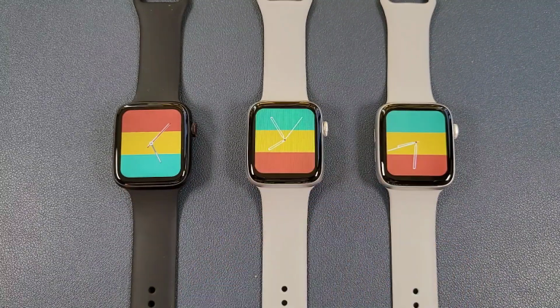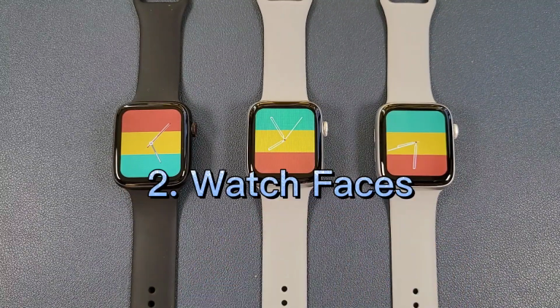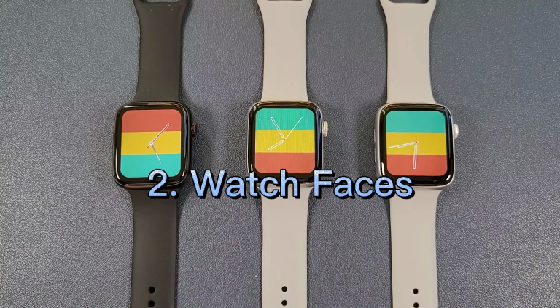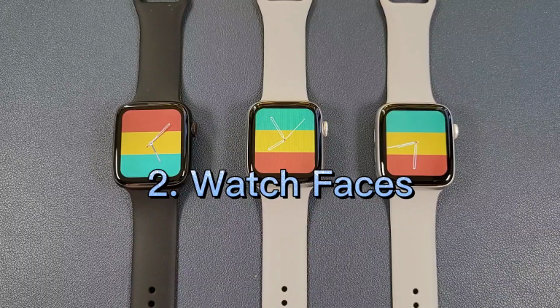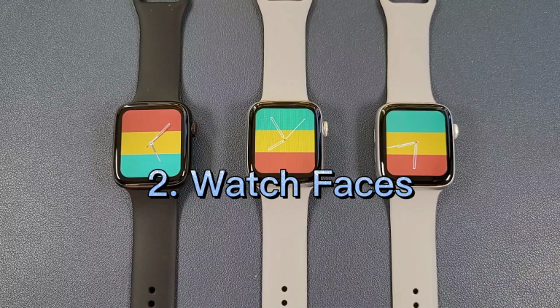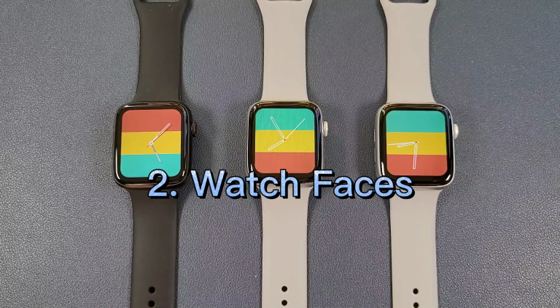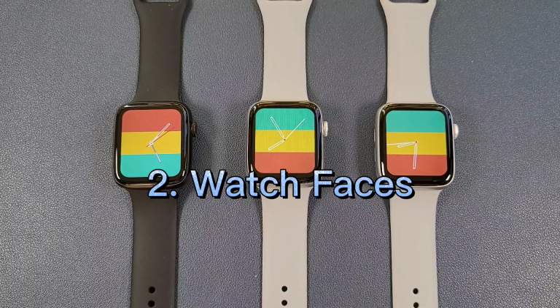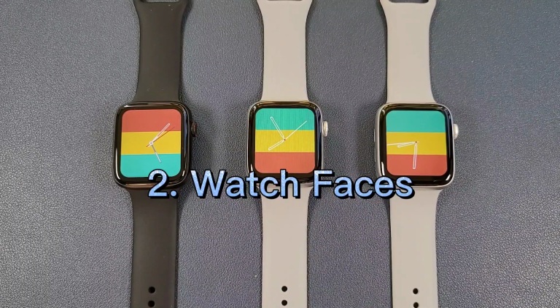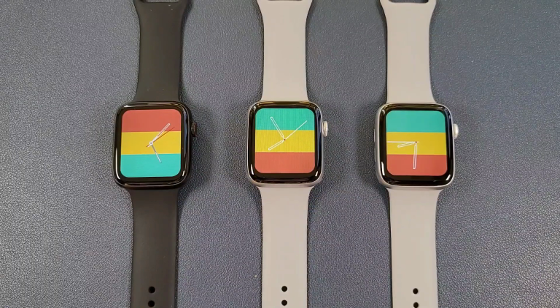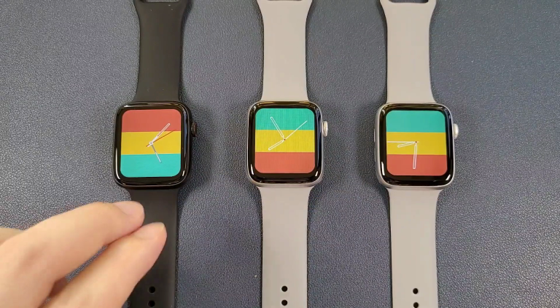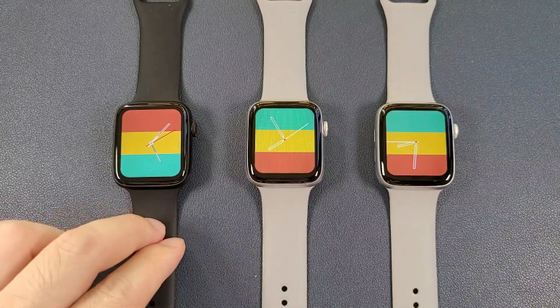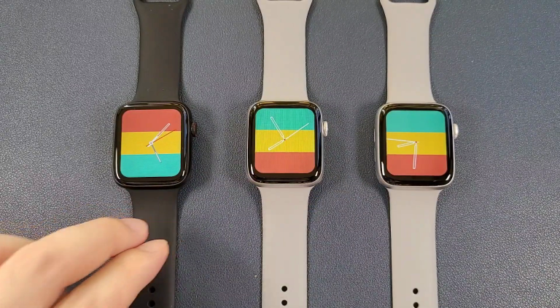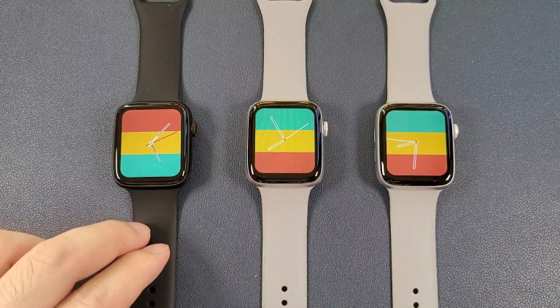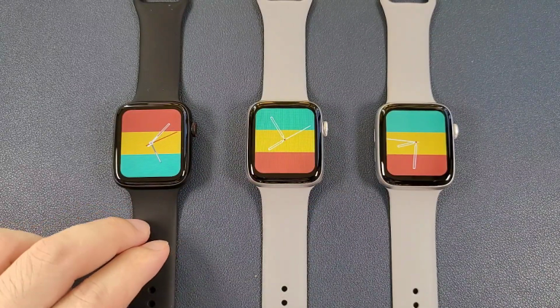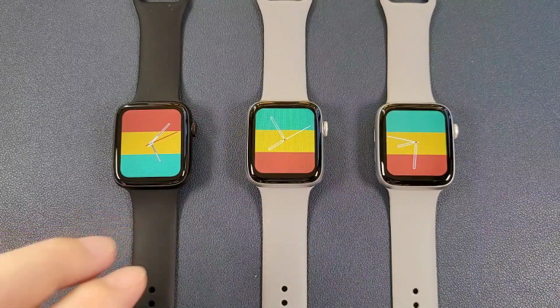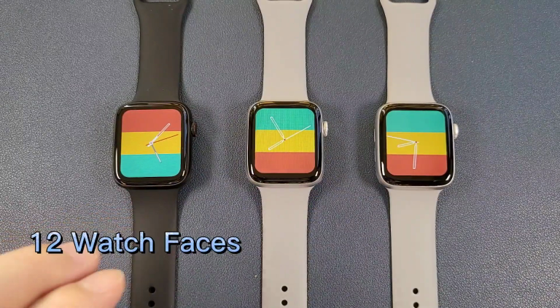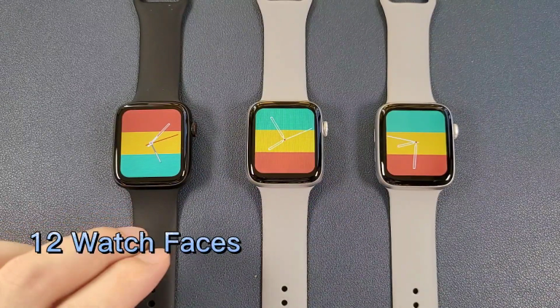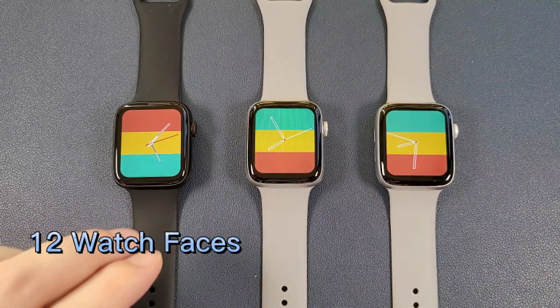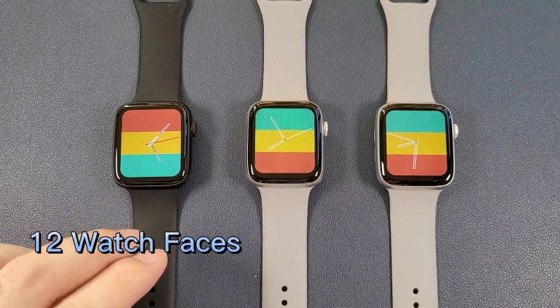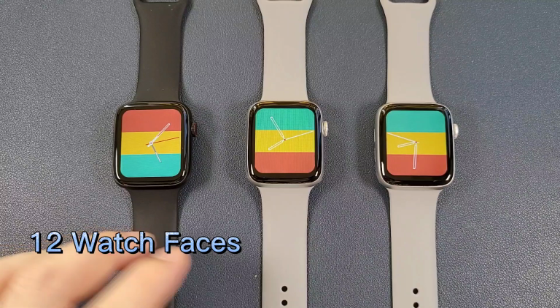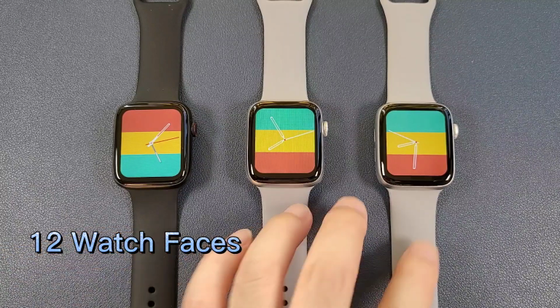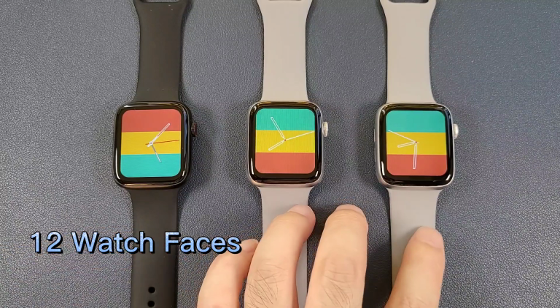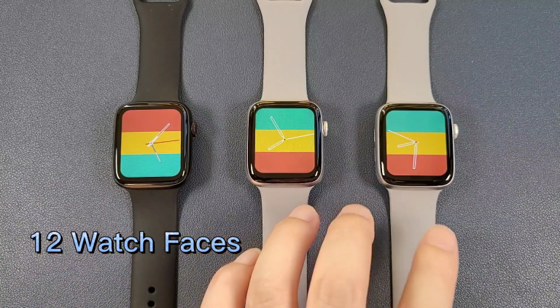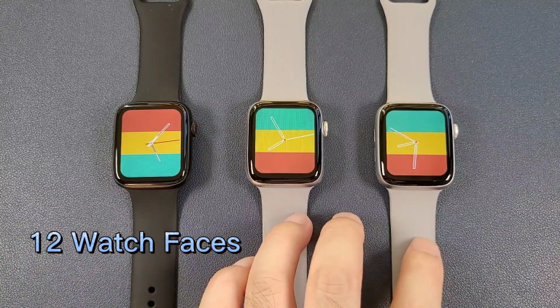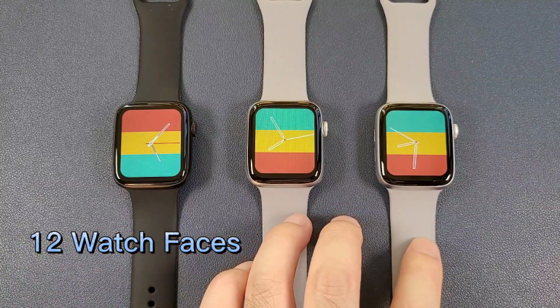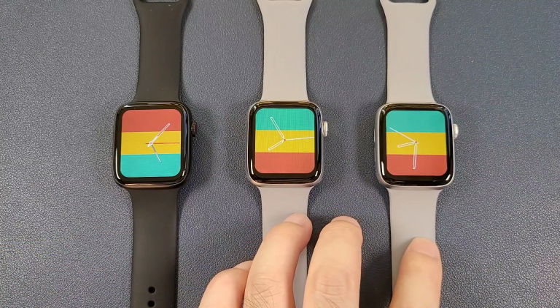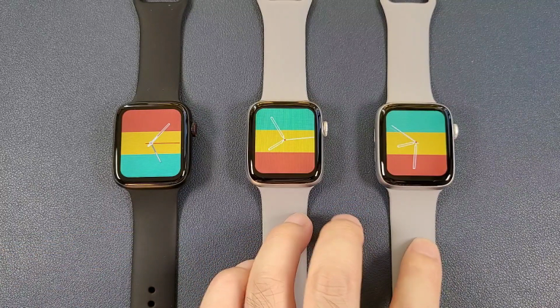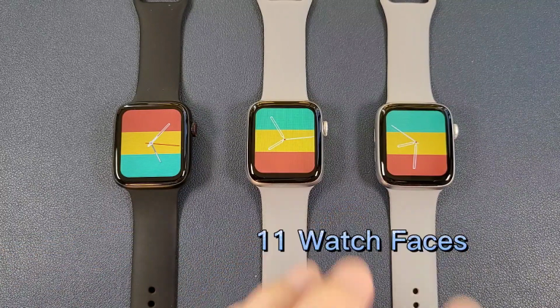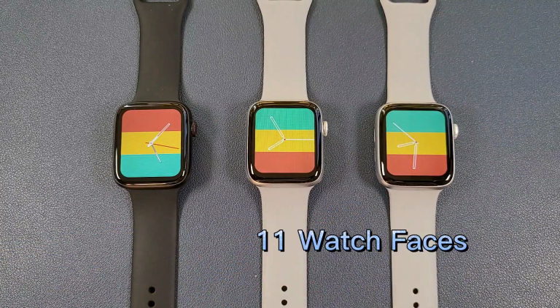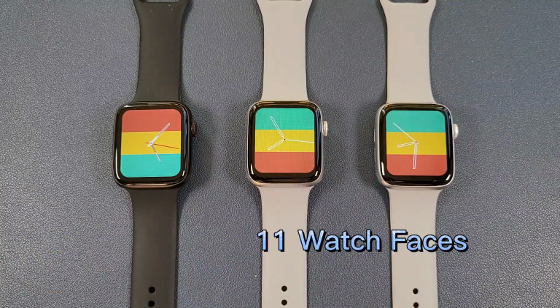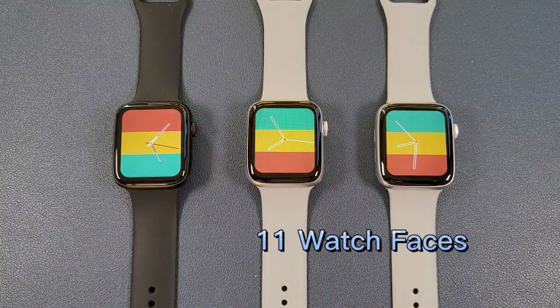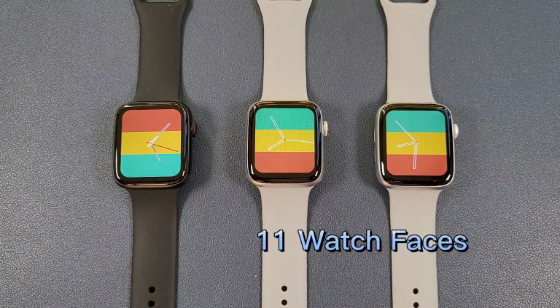The second difference is the watch faces. The DT100 Plus has 12 watch faces and these two smartwatches have 11 watch faces.